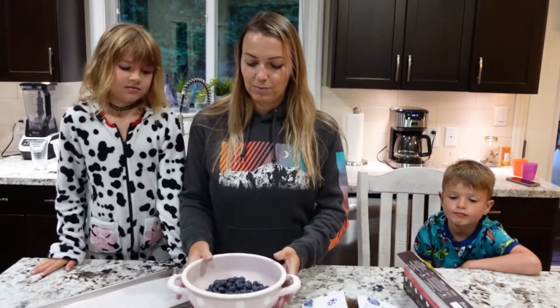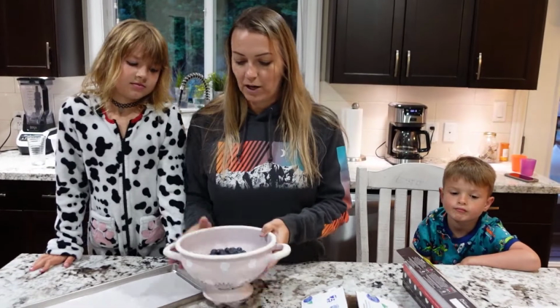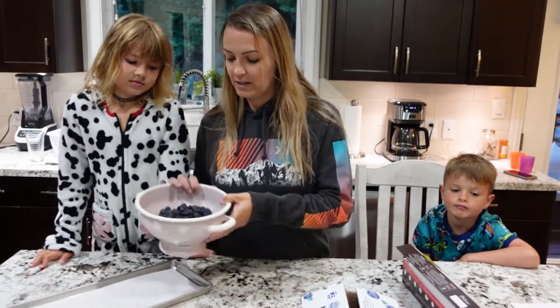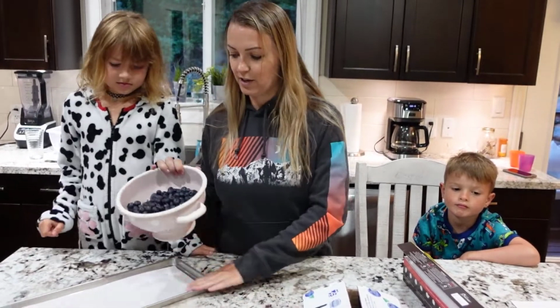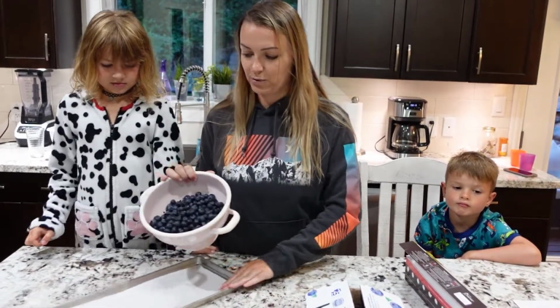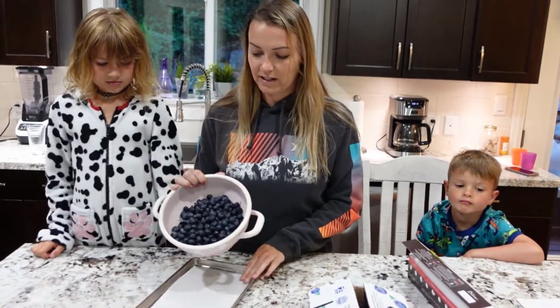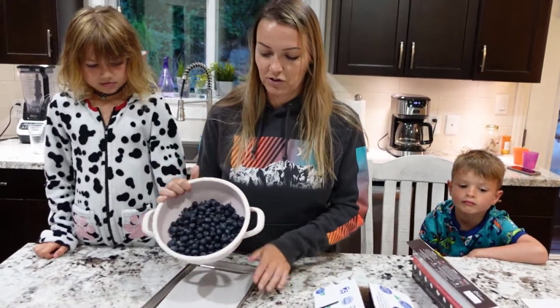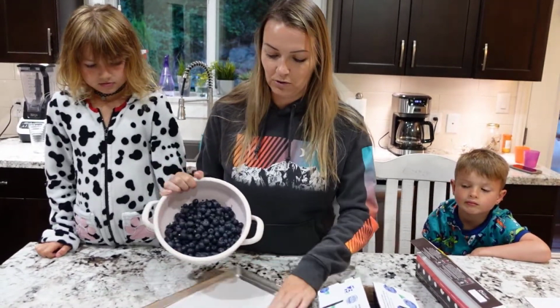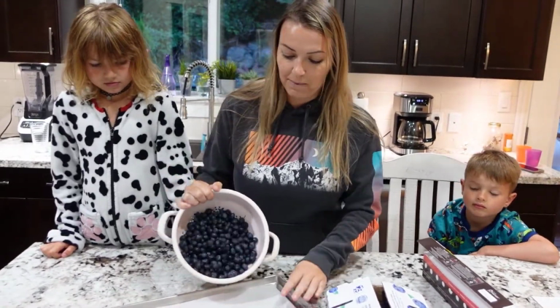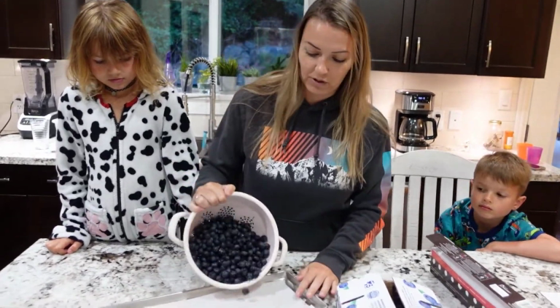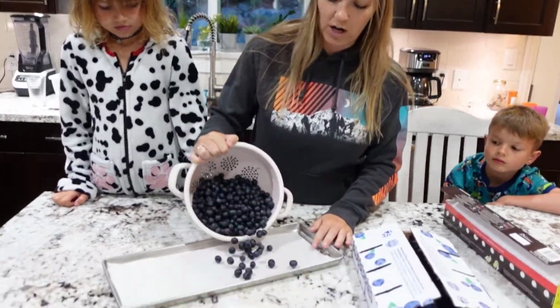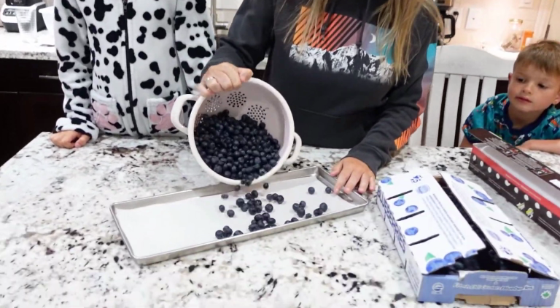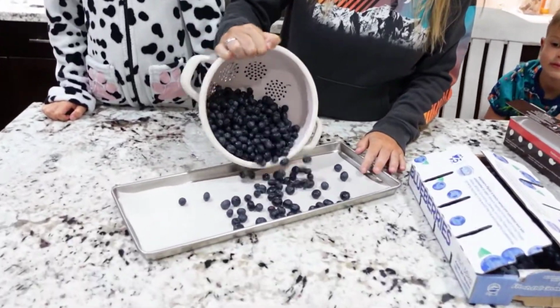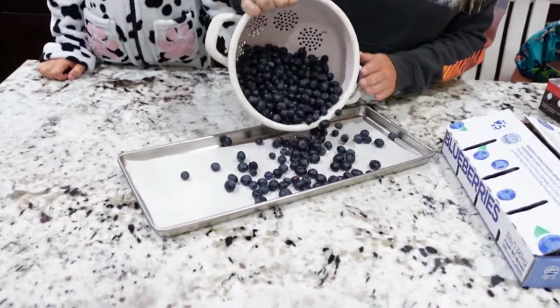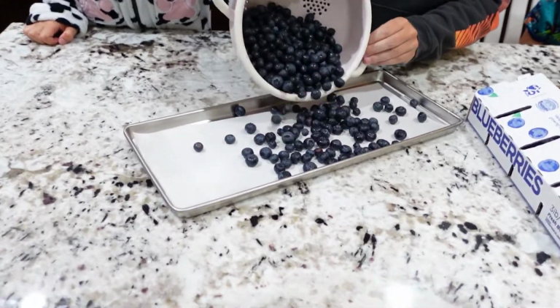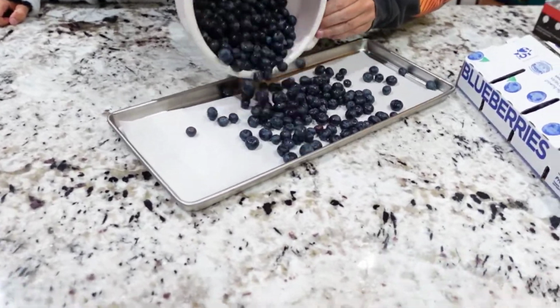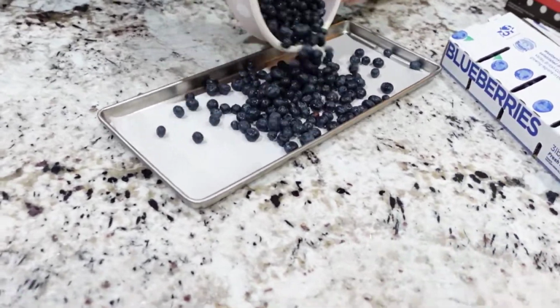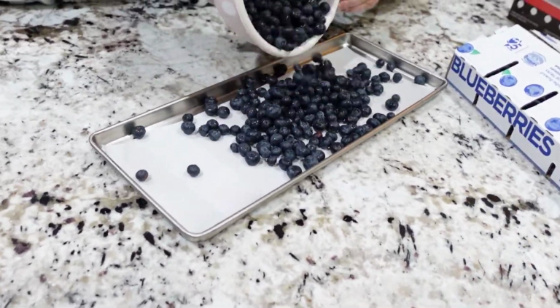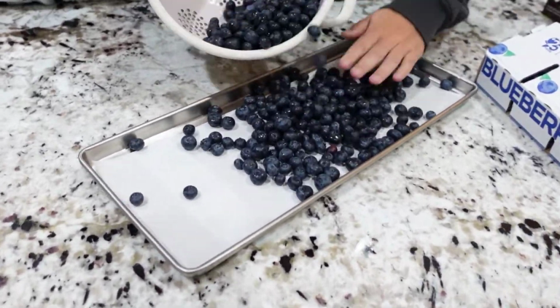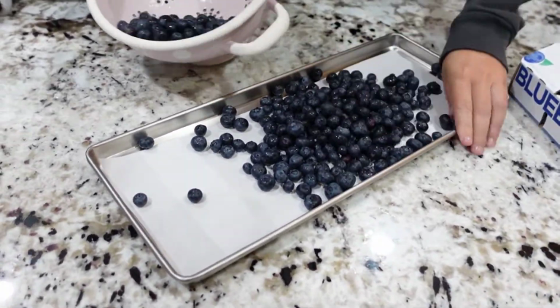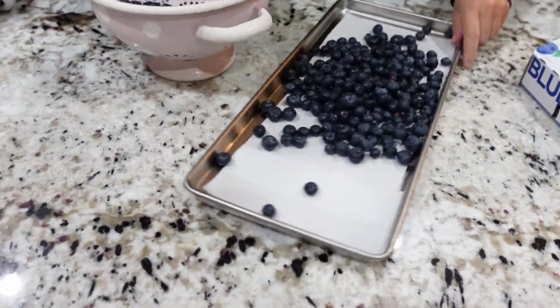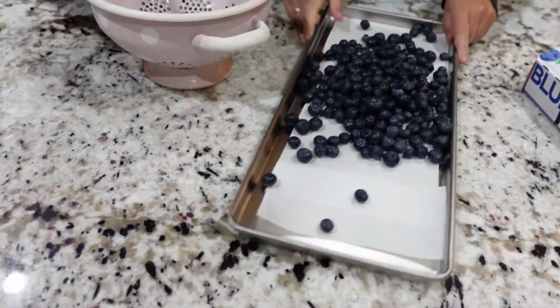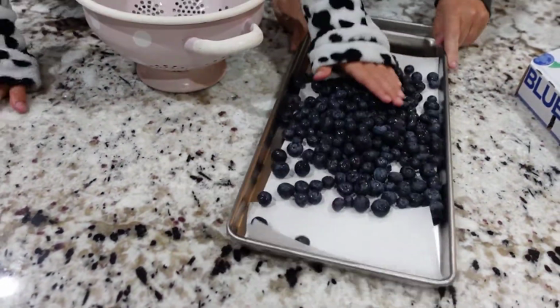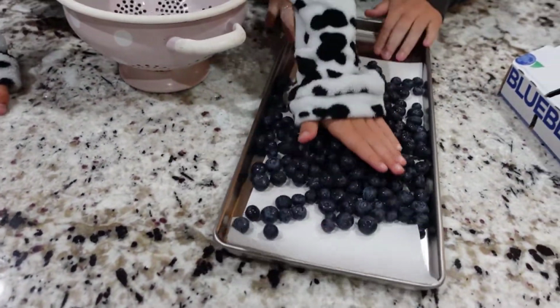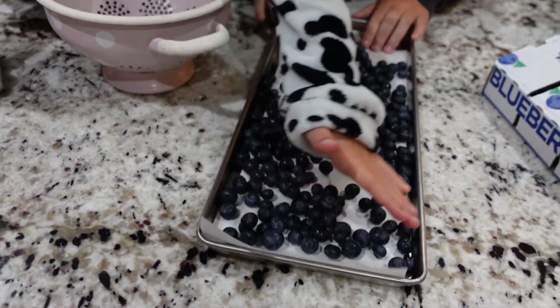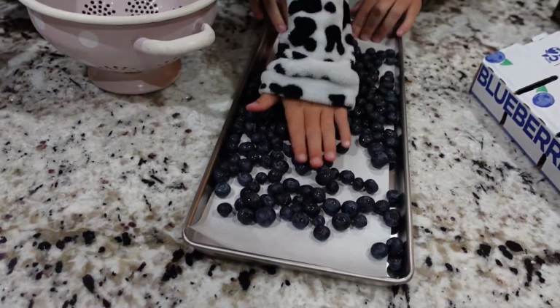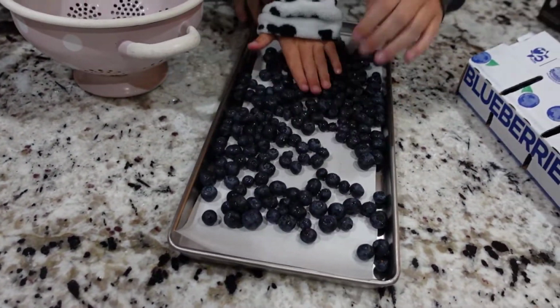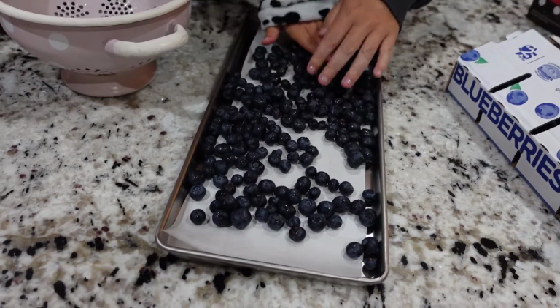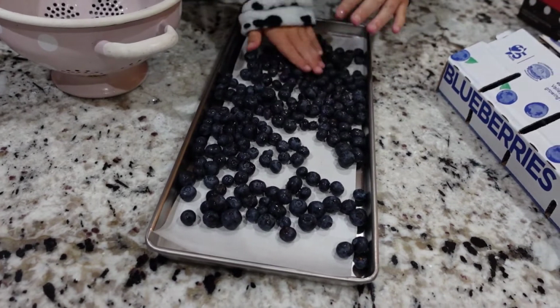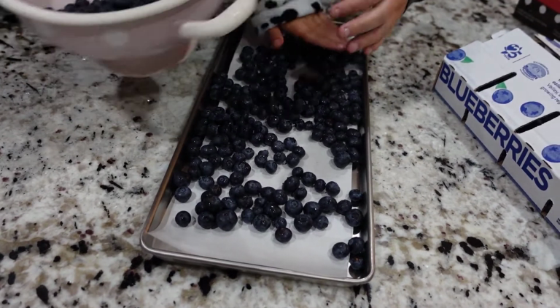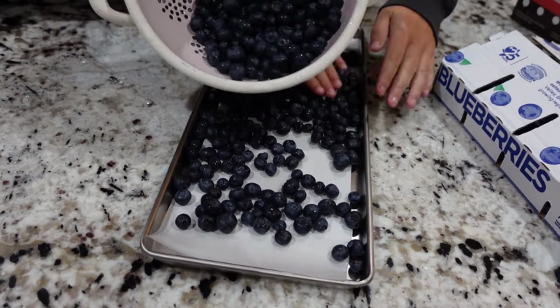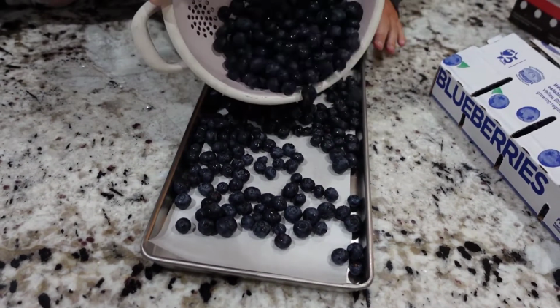With blueberries they're super easy — there's no prep other than just washing. We're just going to load them onto the tray, and I want to have it all with no overlapping.